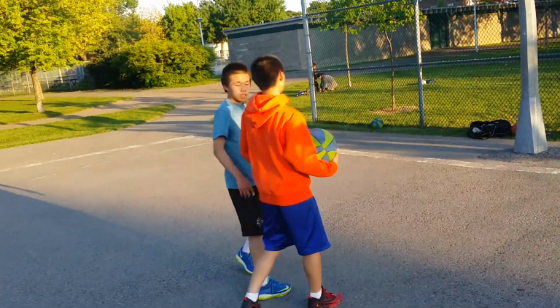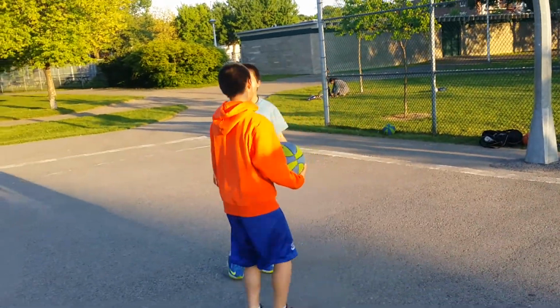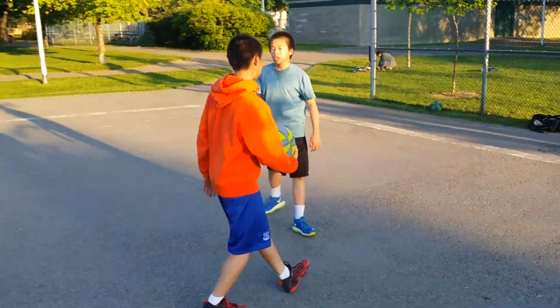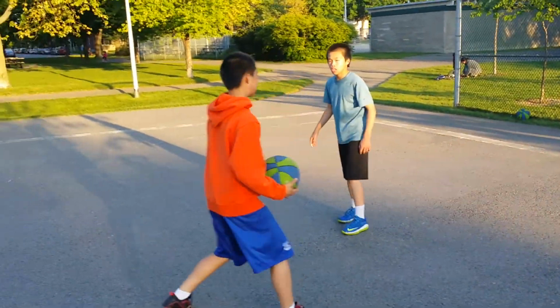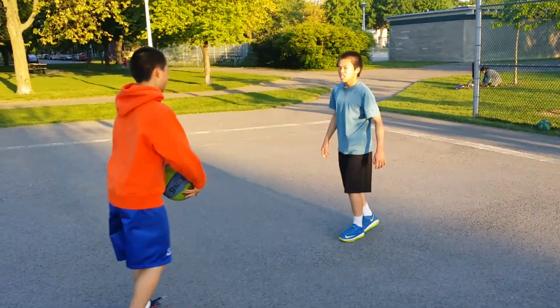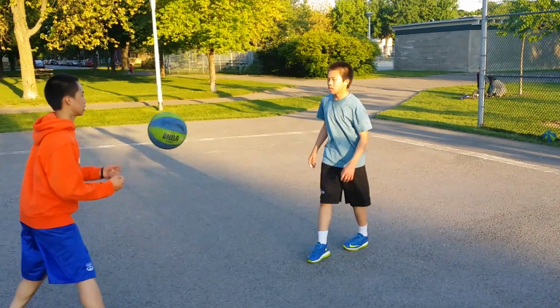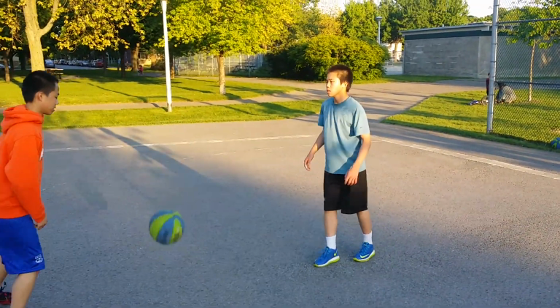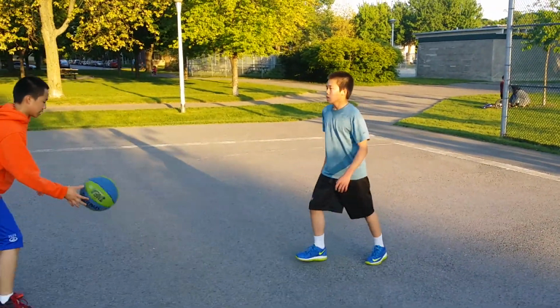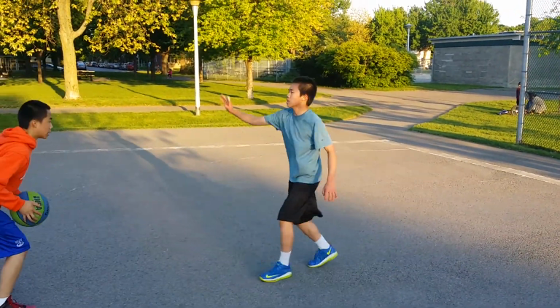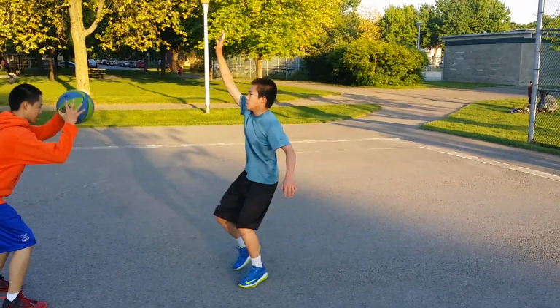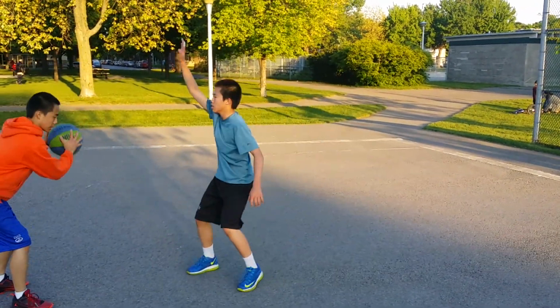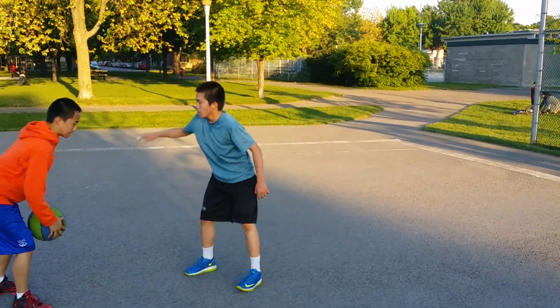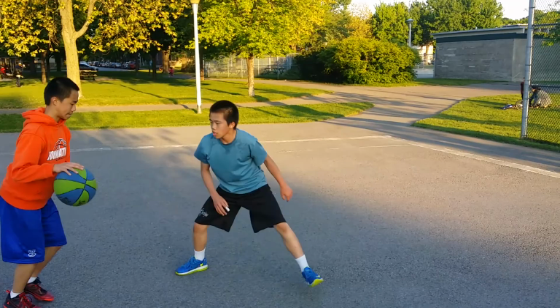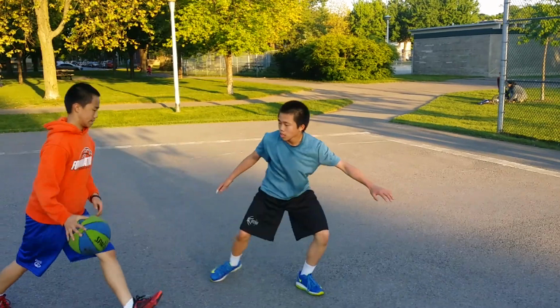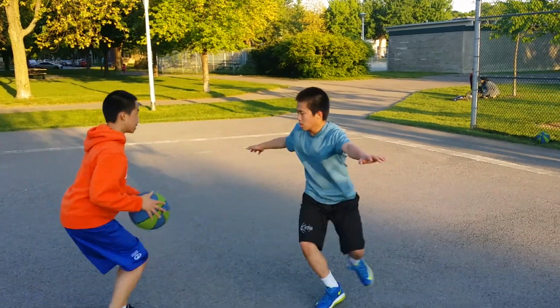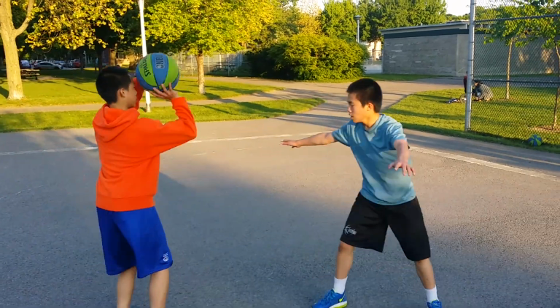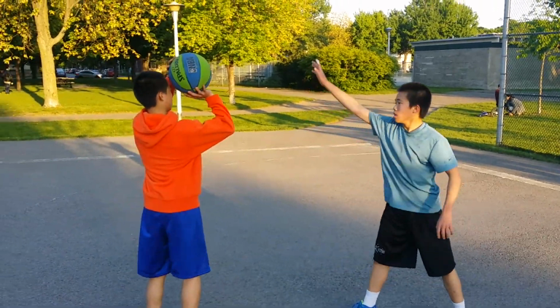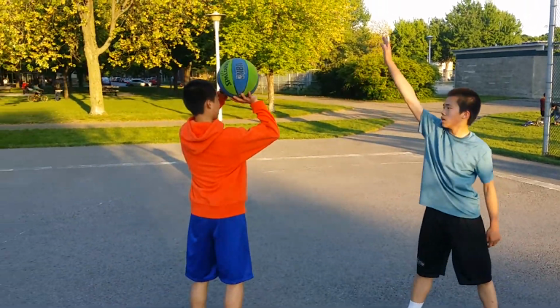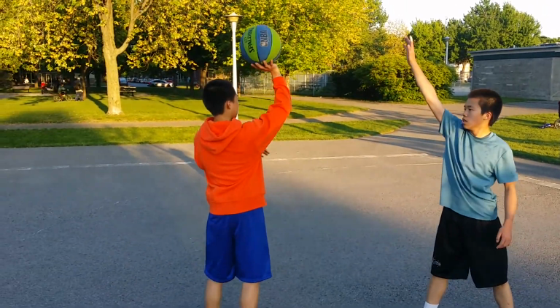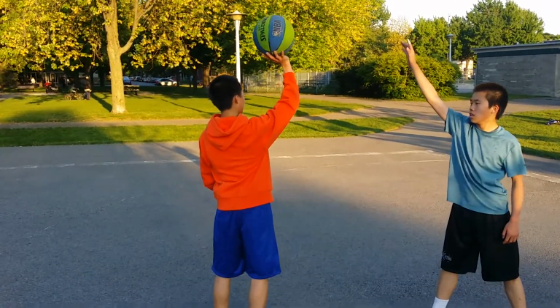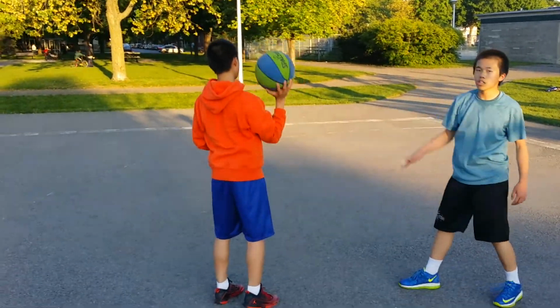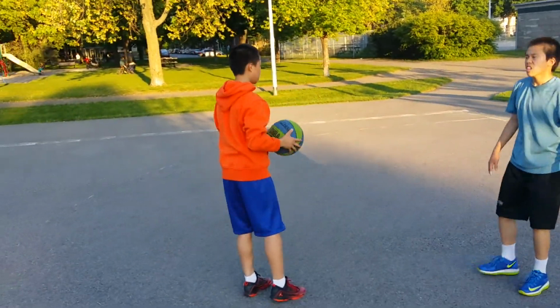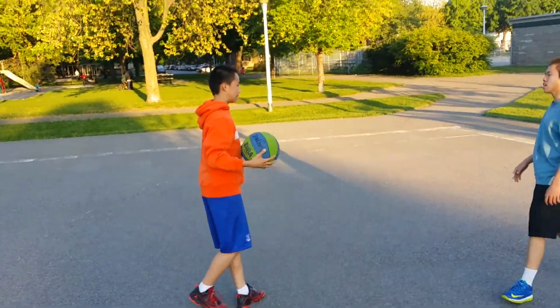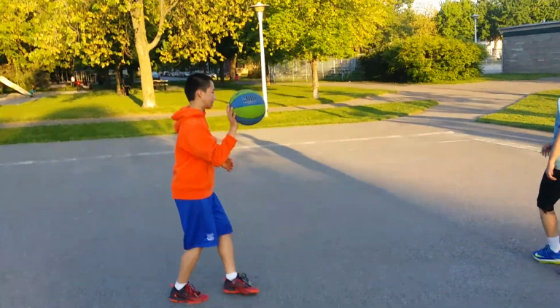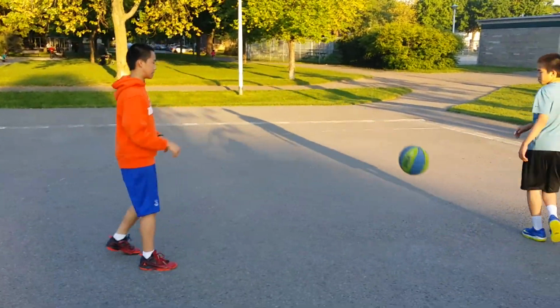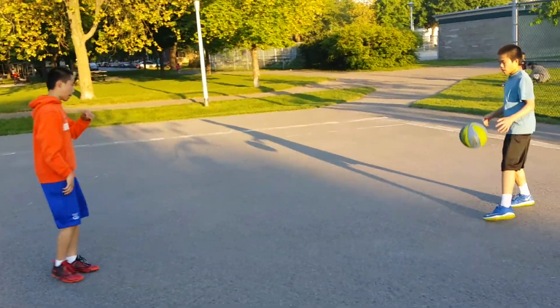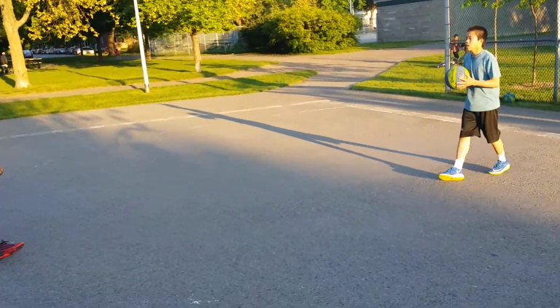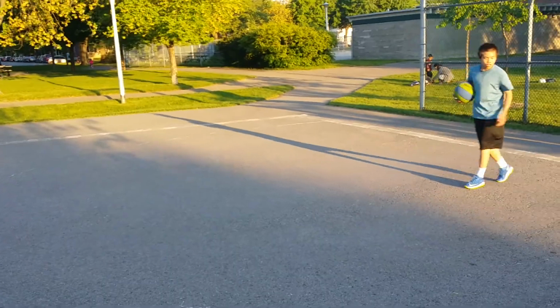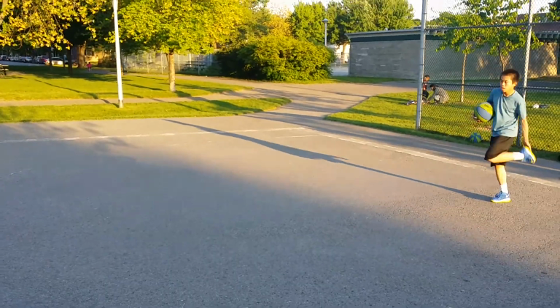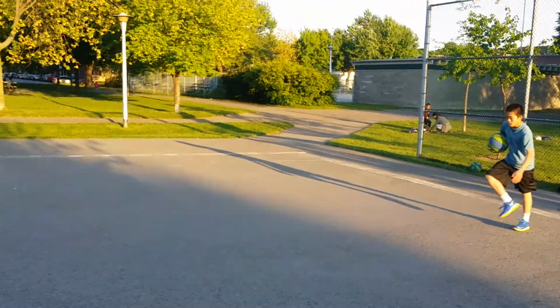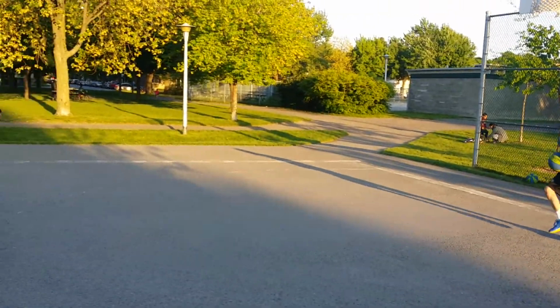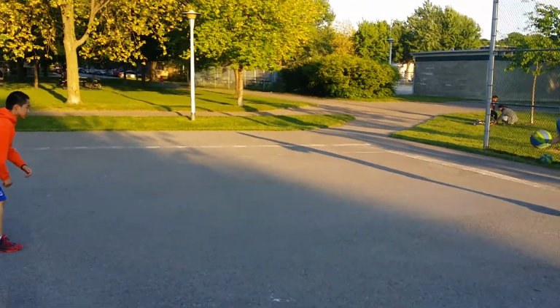If Oliver sprints in front of them, then Jasper stops for a pull up. So it's a read and react kind of drill. Ready? Go.